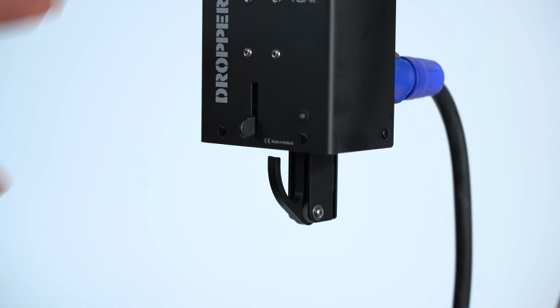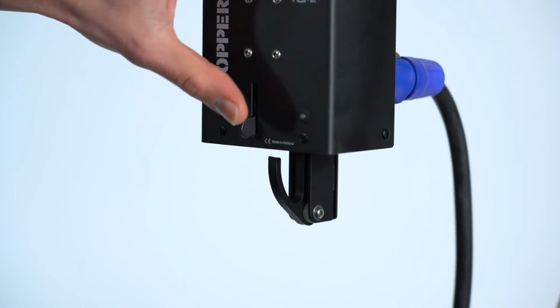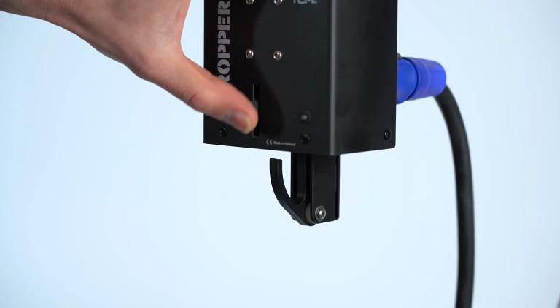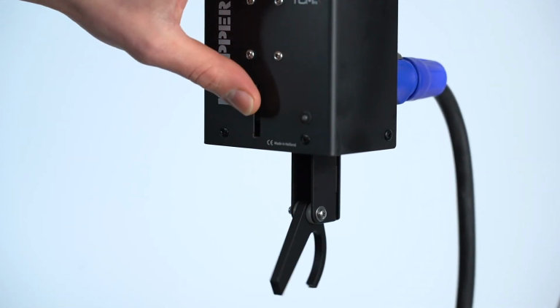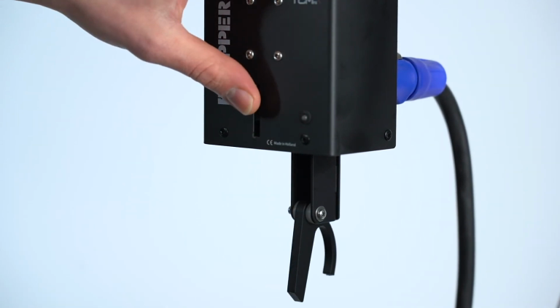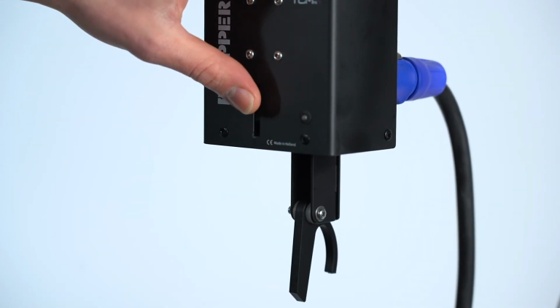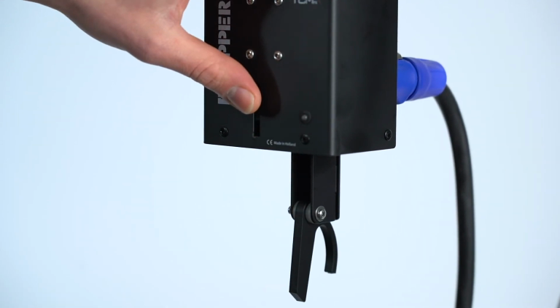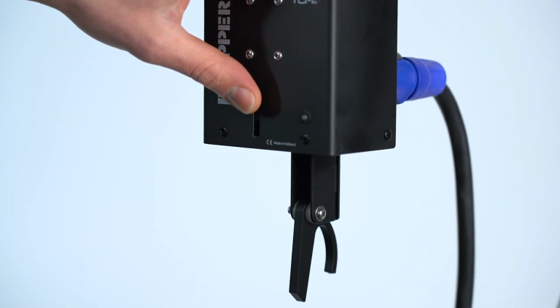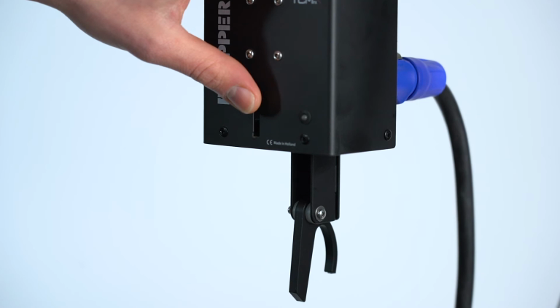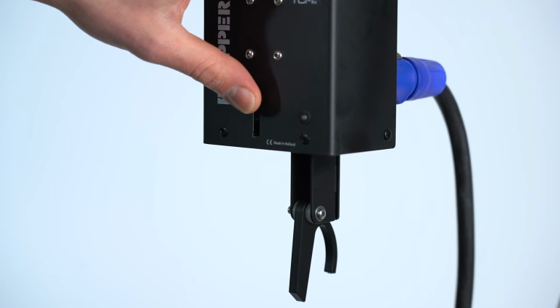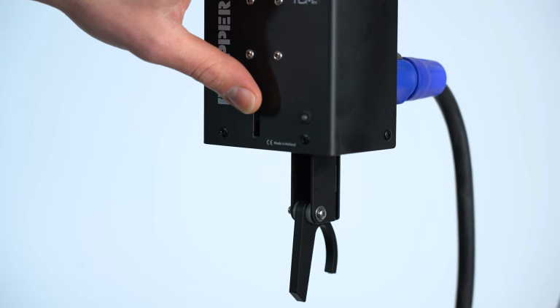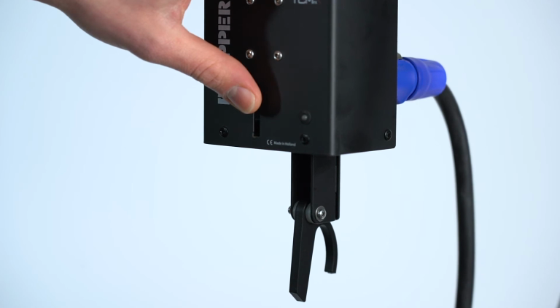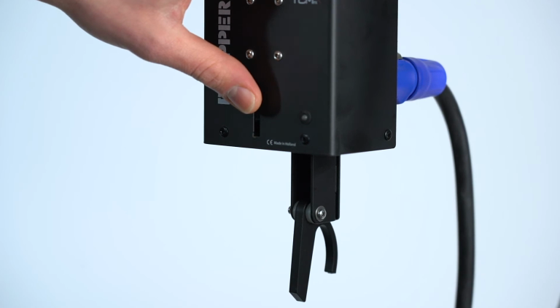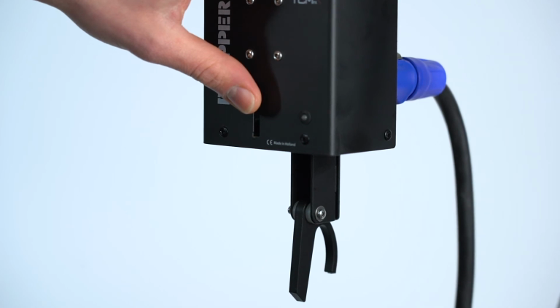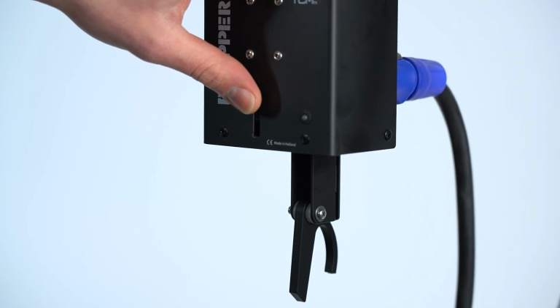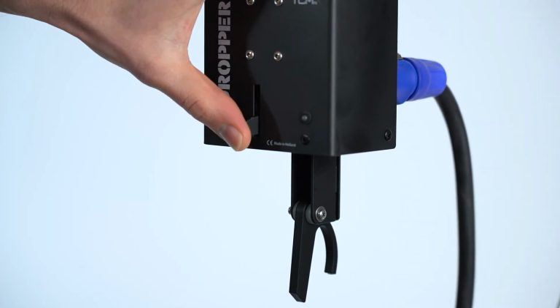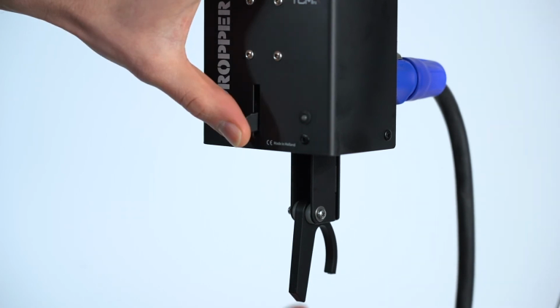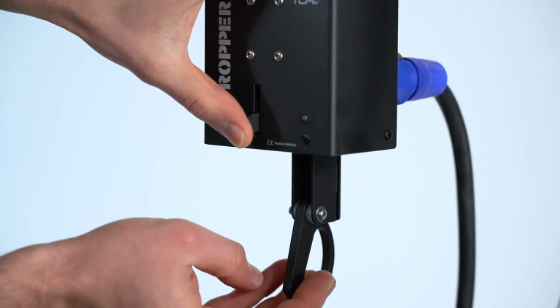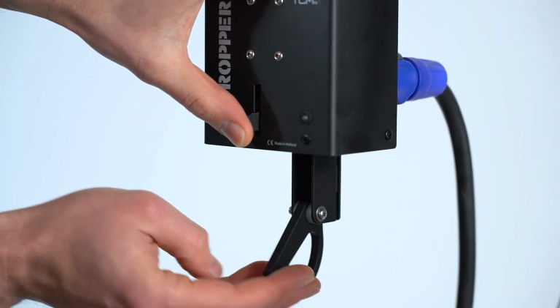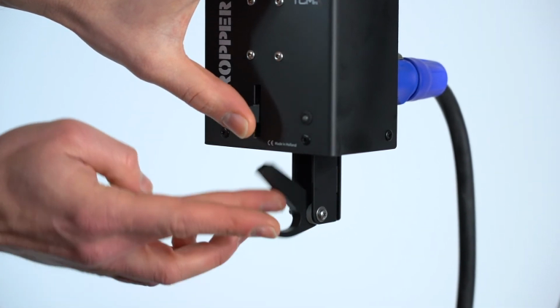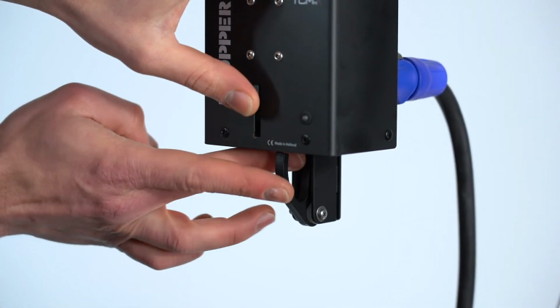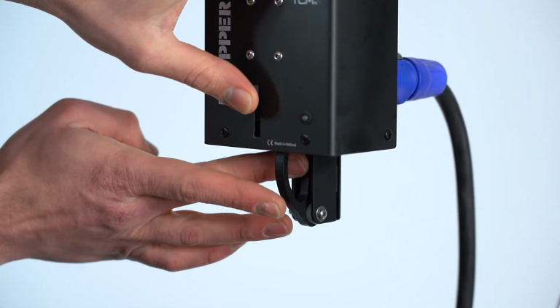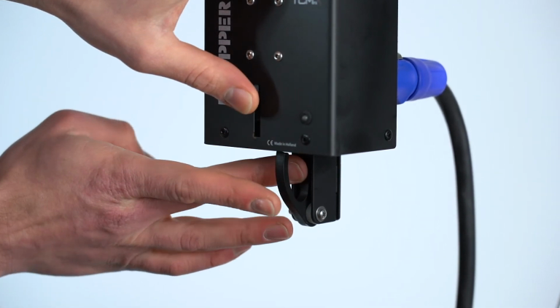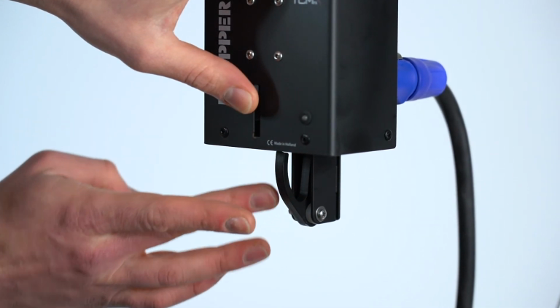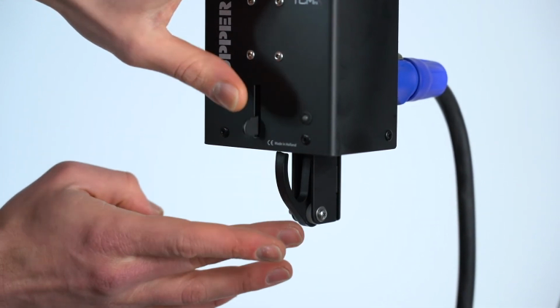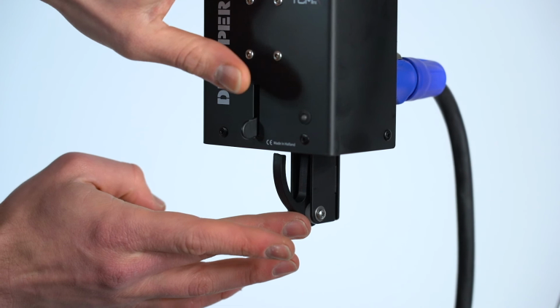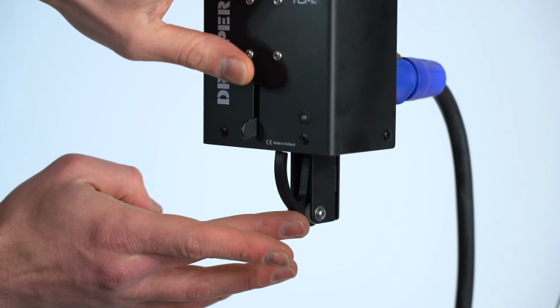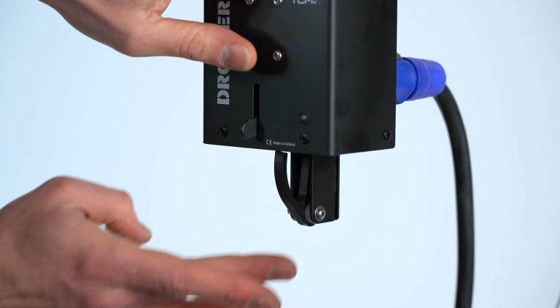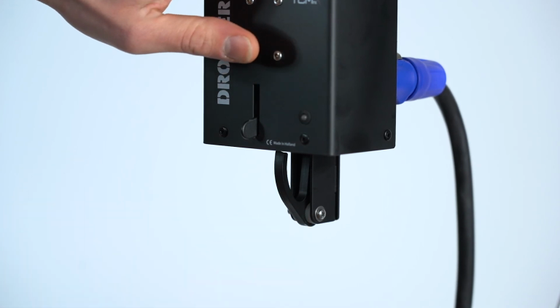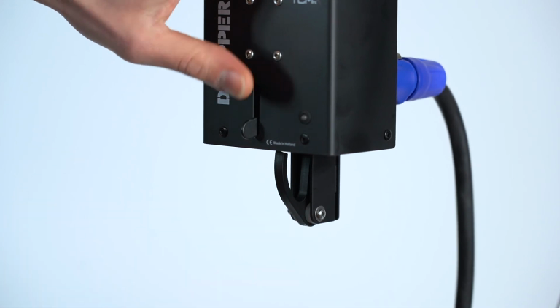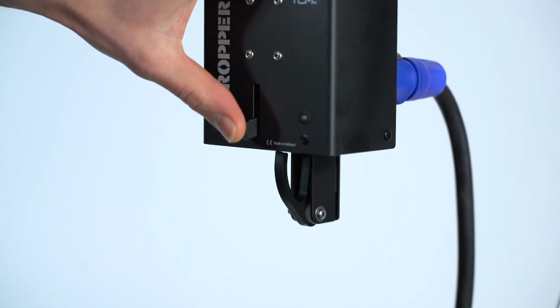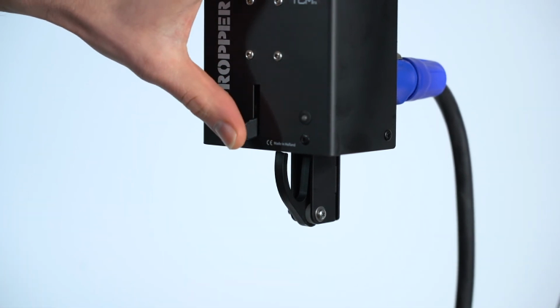Release the hook on the TCMFX dropper by lifting the release lip. Hang the backdrop on the hook of the TCMFX dropper and lock the hook by lifting the hook.